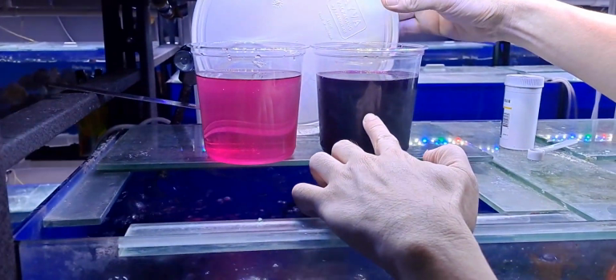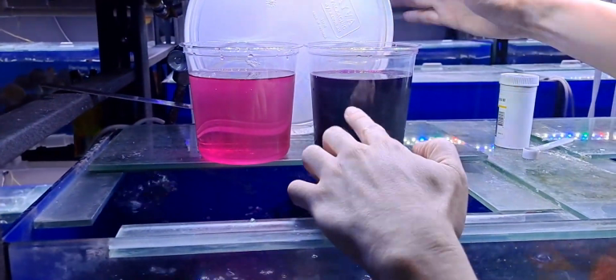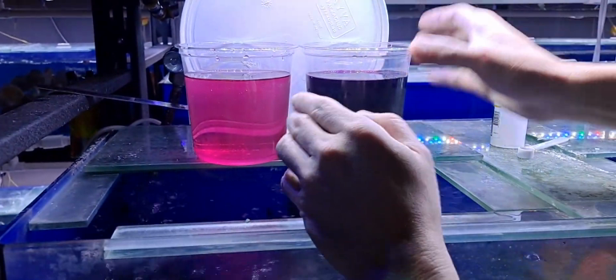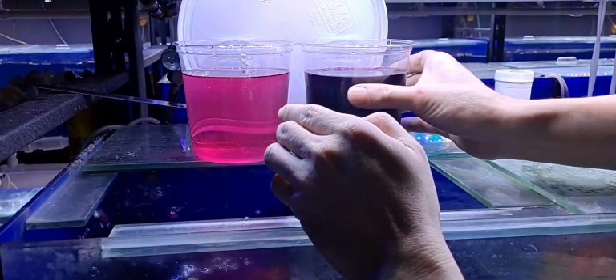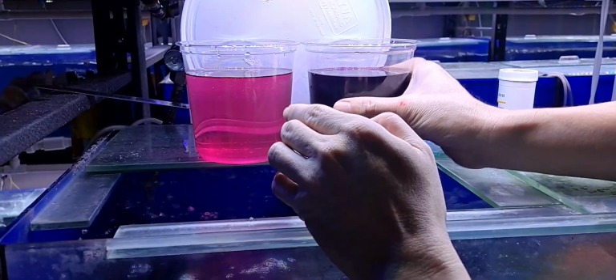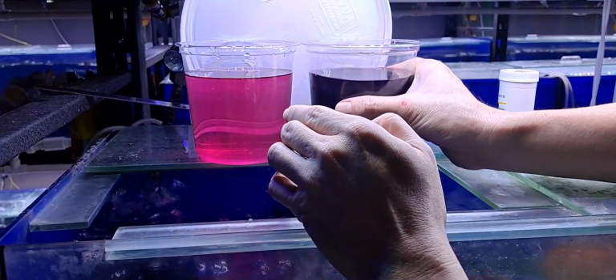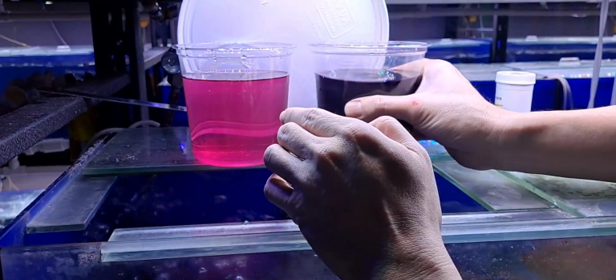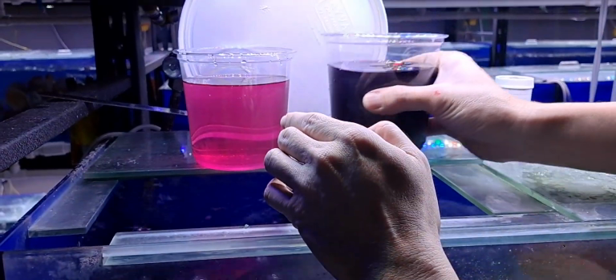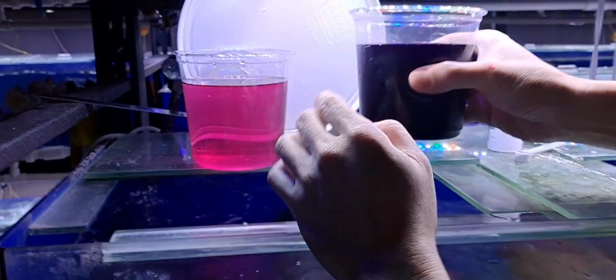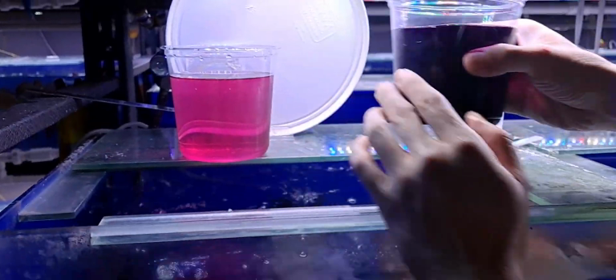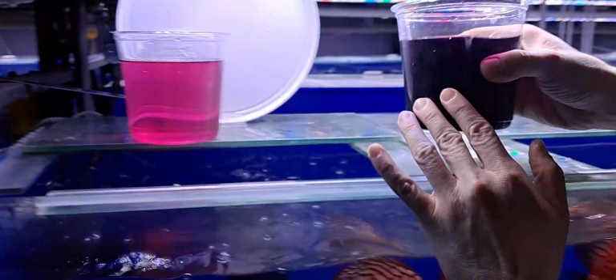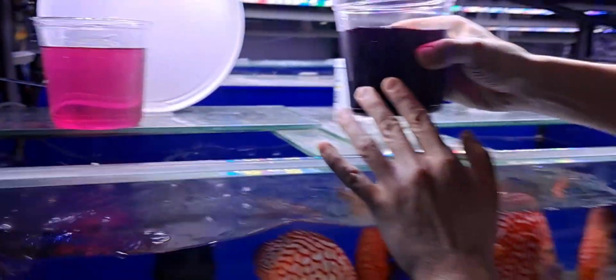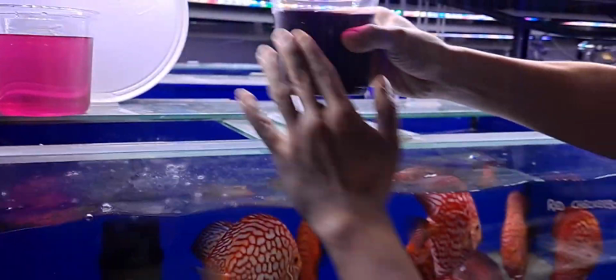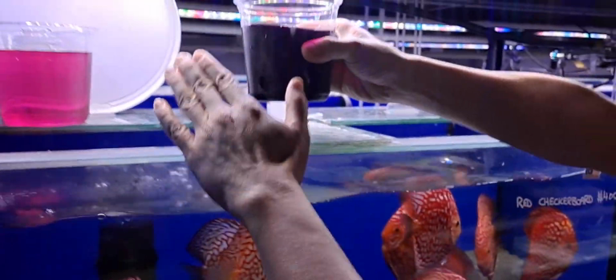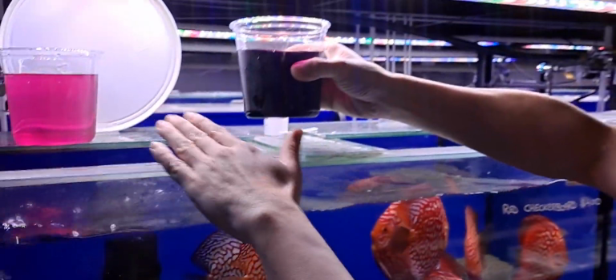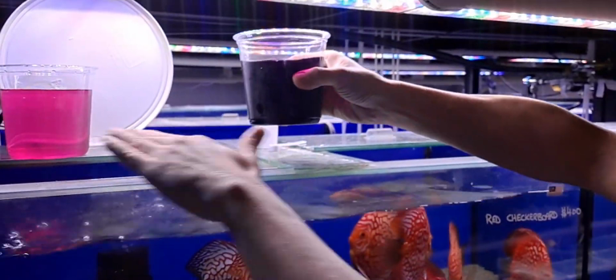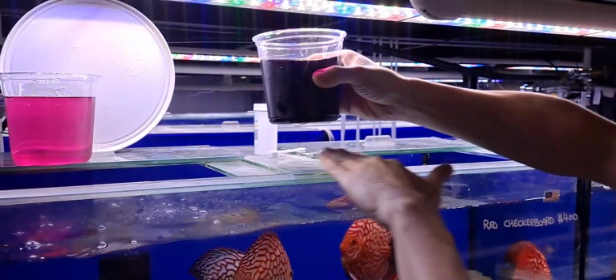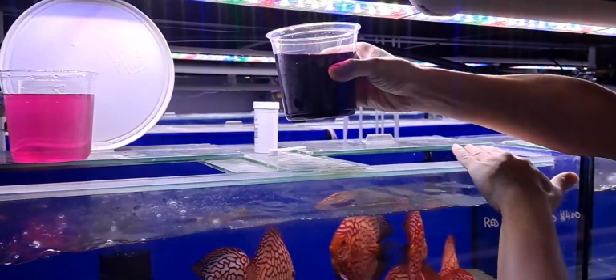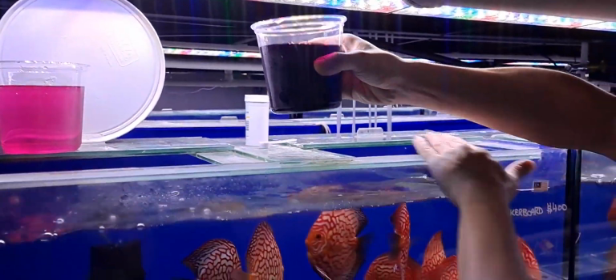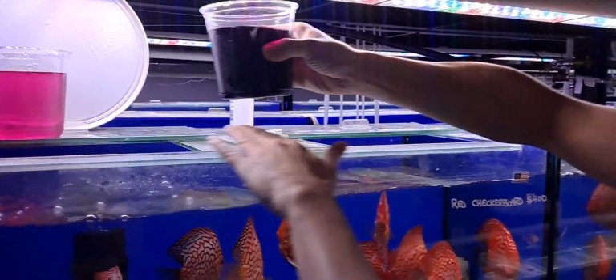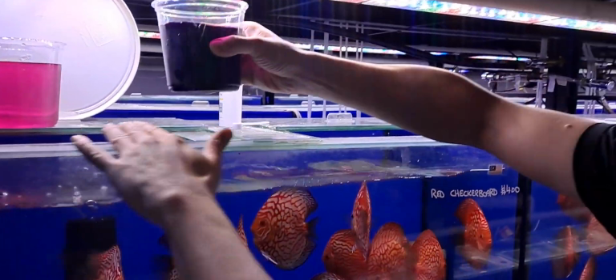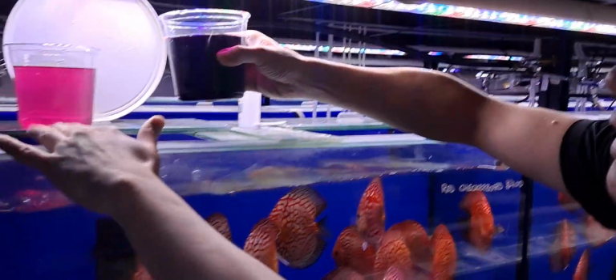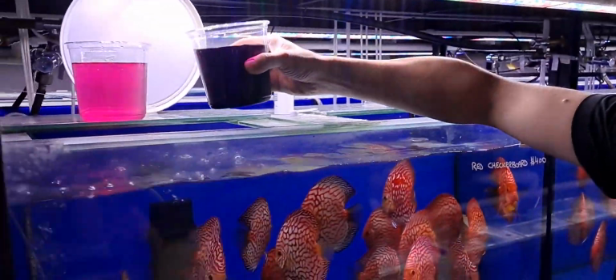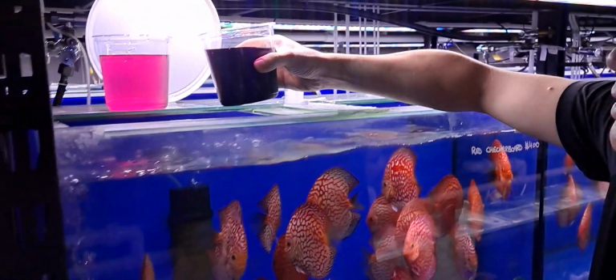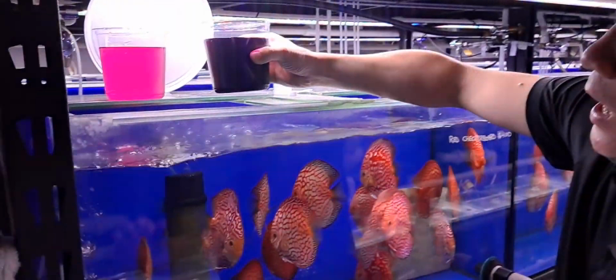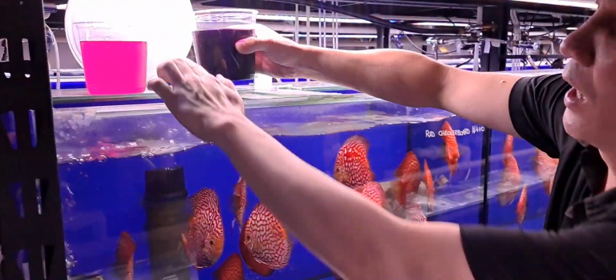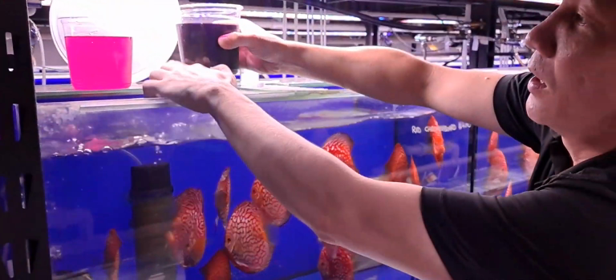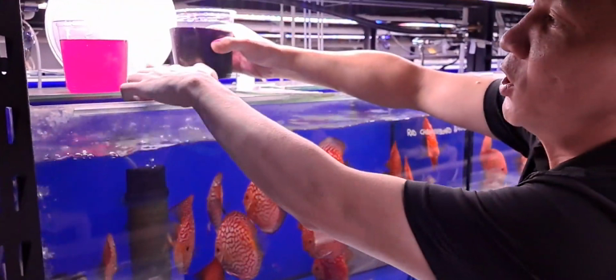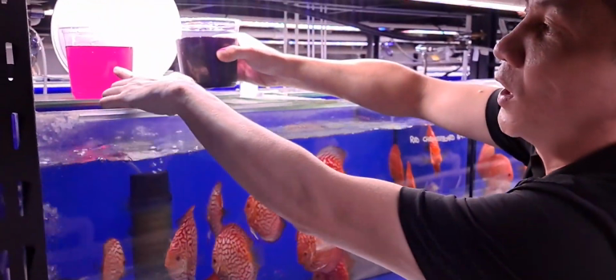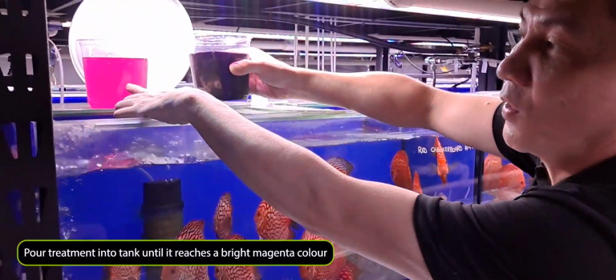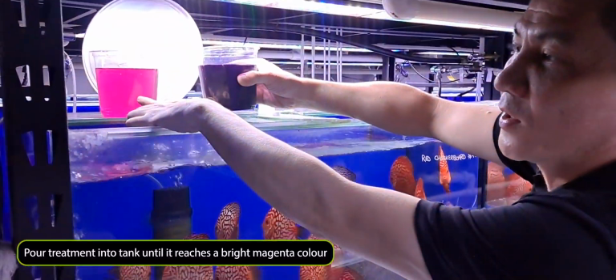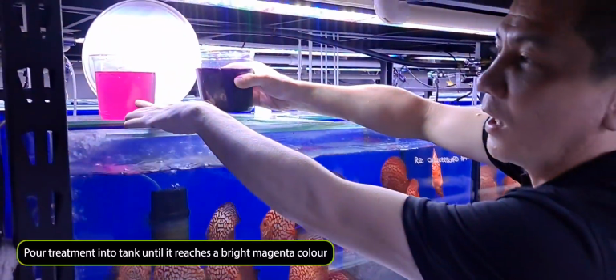Okay, now what I want you to do is just pour this evenly into the tank to achieve this colour.